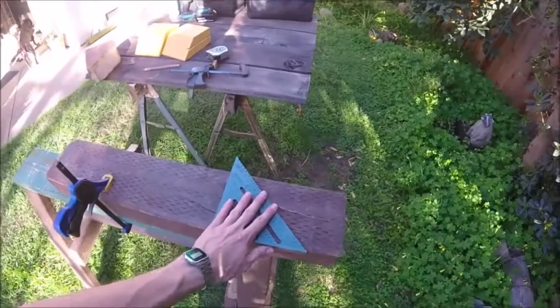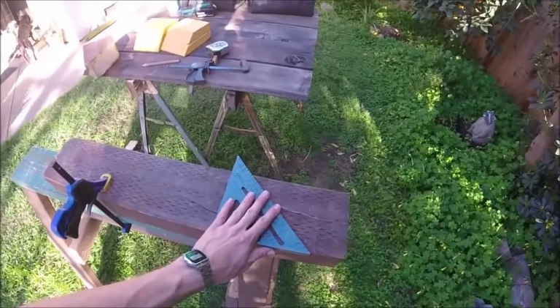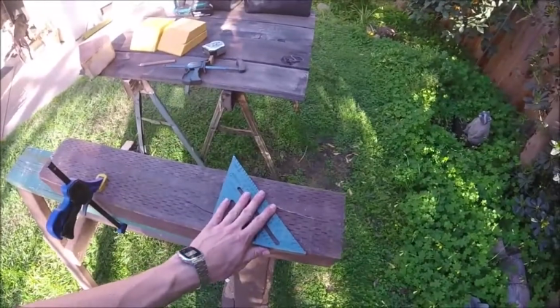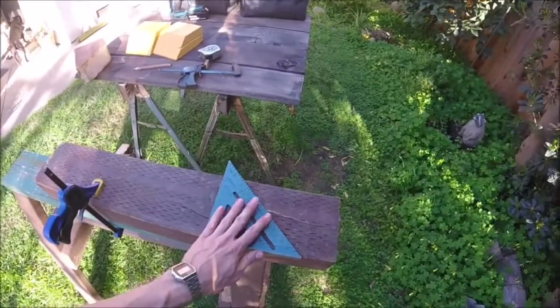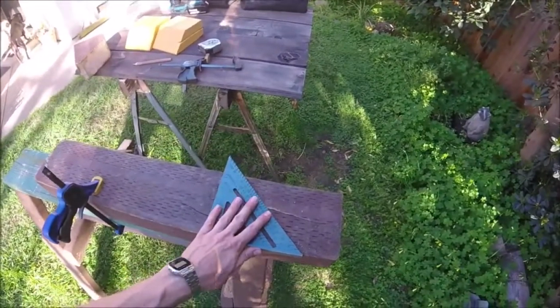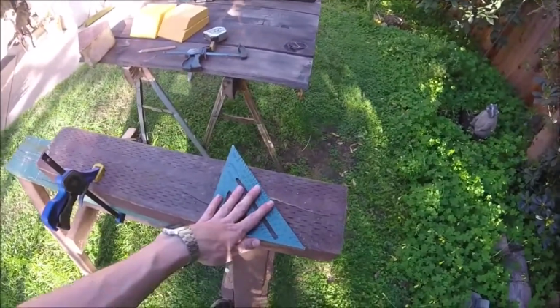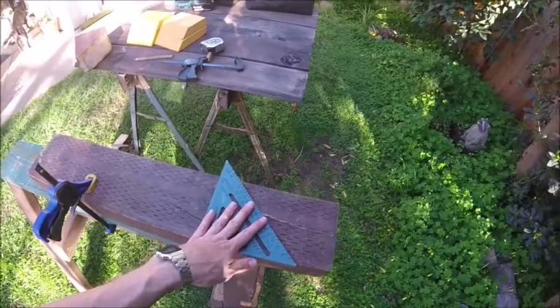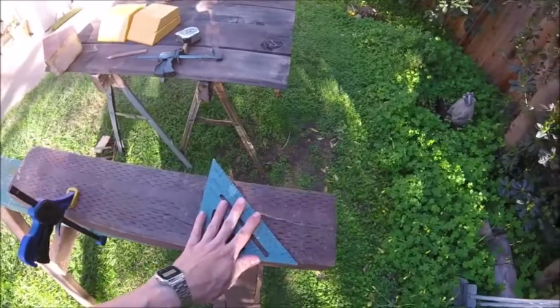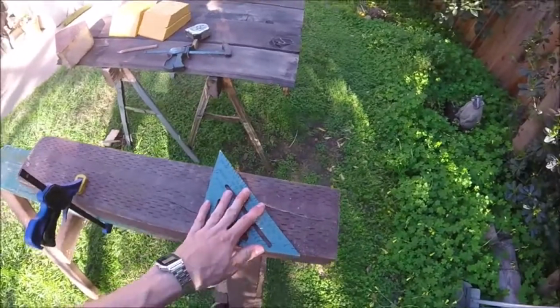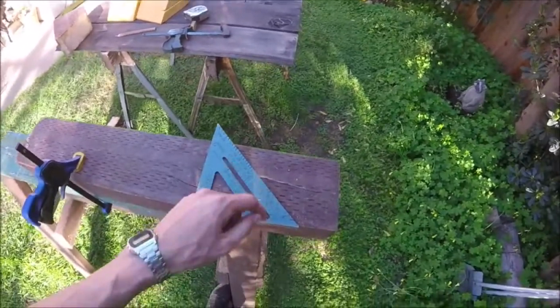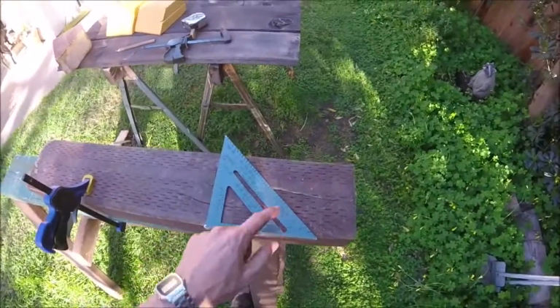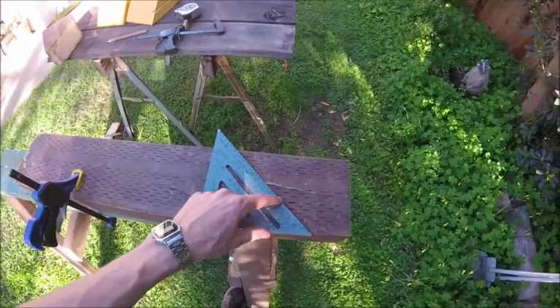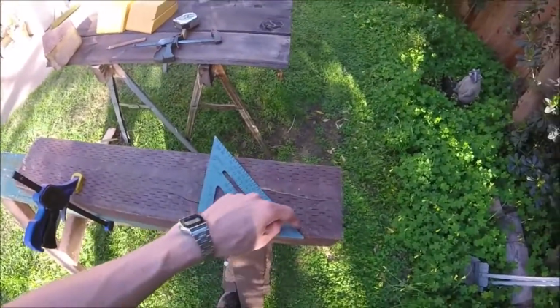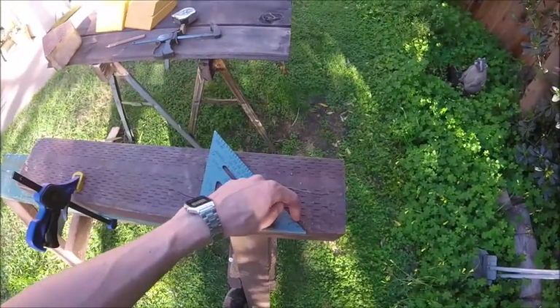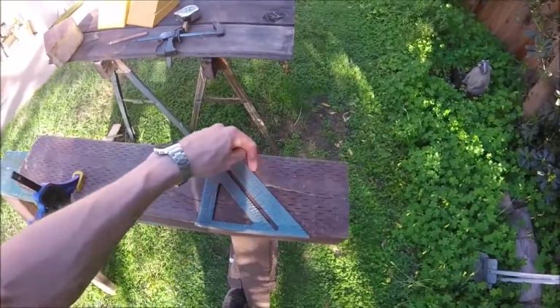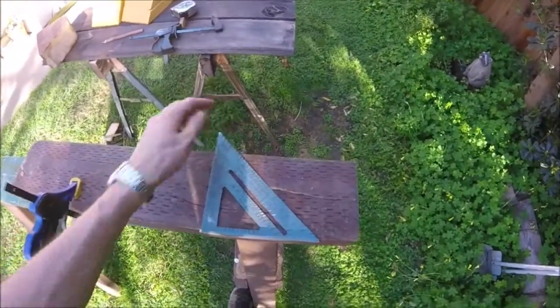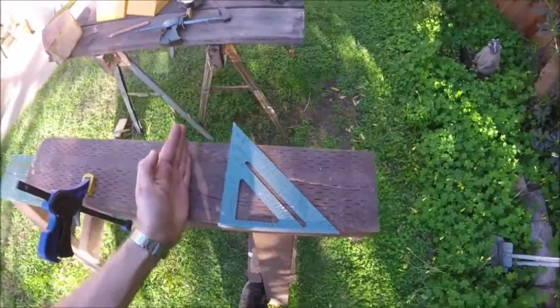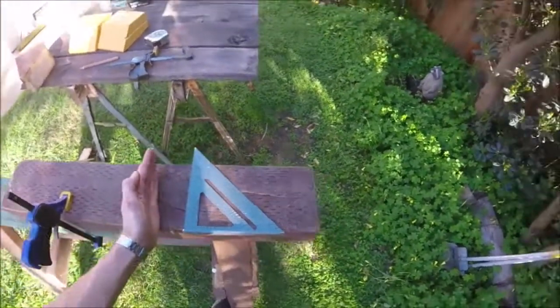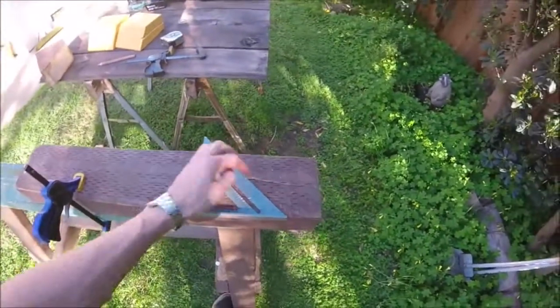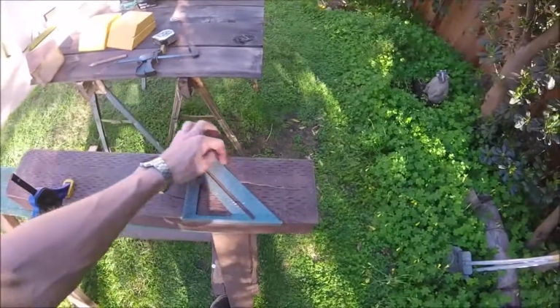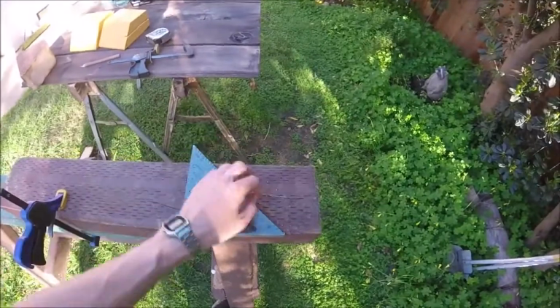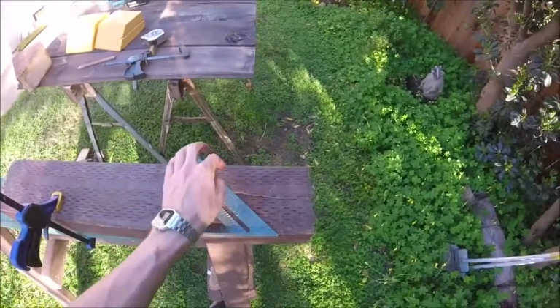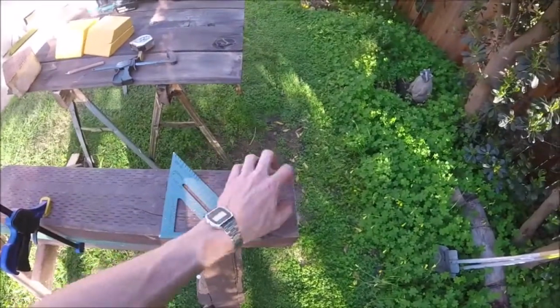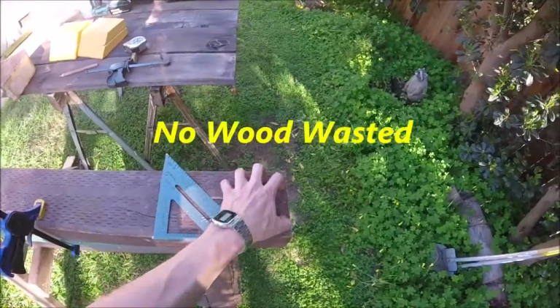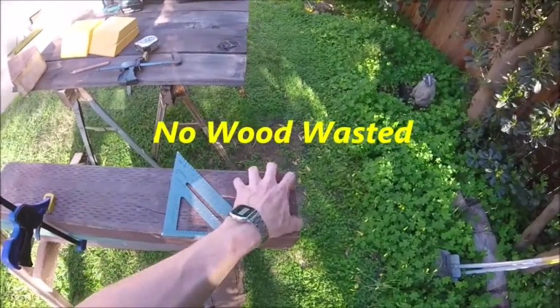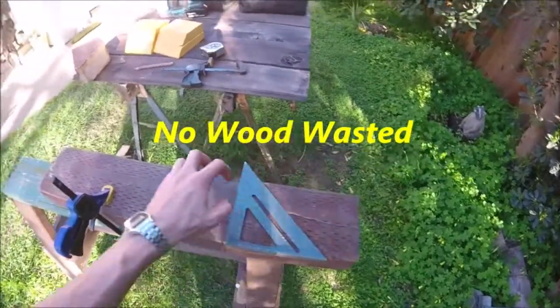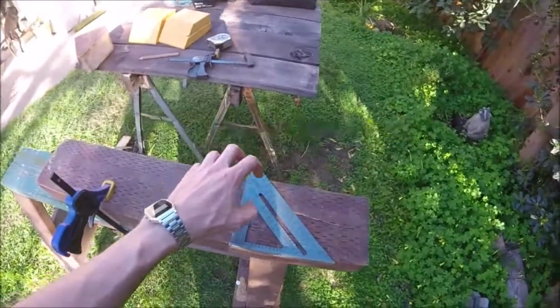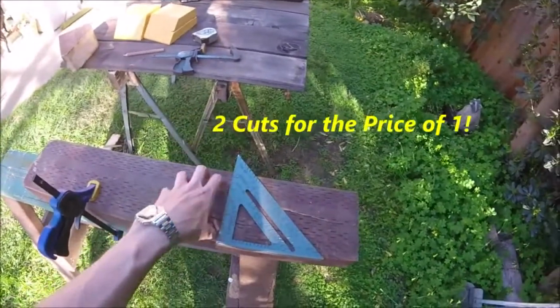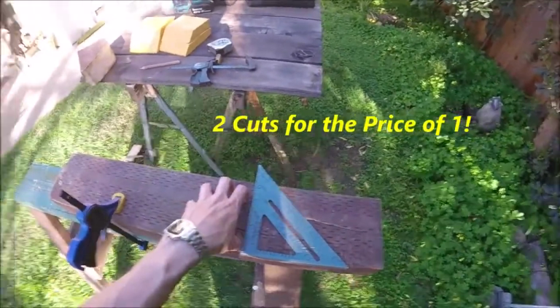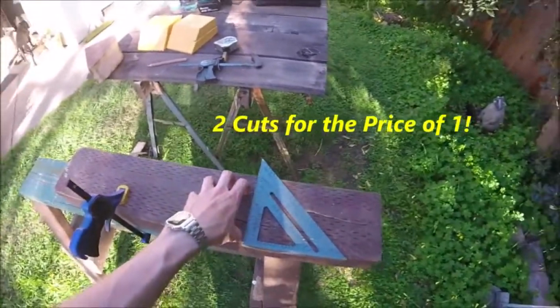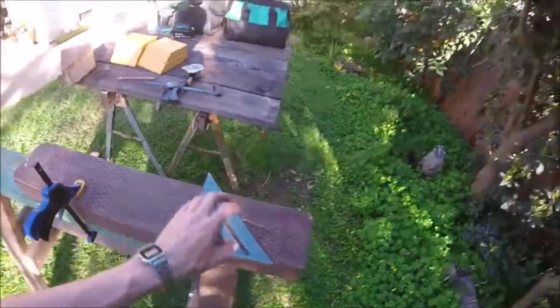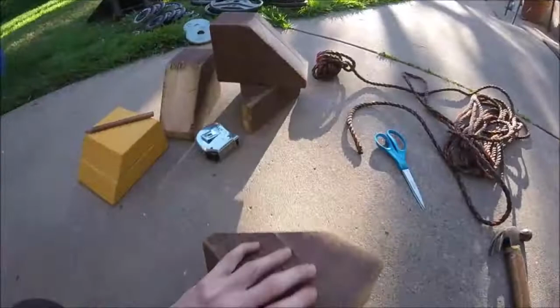I'll go ahead and do the second one — and you should be doing two of these, but I kind of made a mistake. Go ahead and put your 45 in the middle of the piece of wood like this and then you'll have a cut for one here and you'll have the angle for this one here.